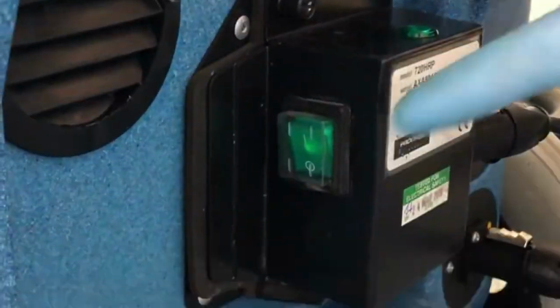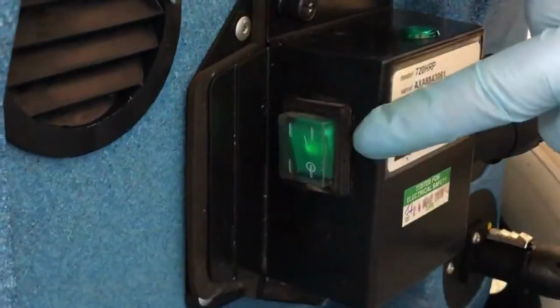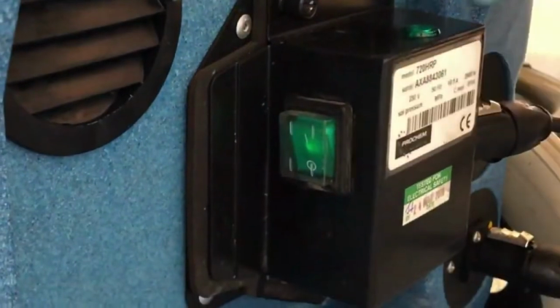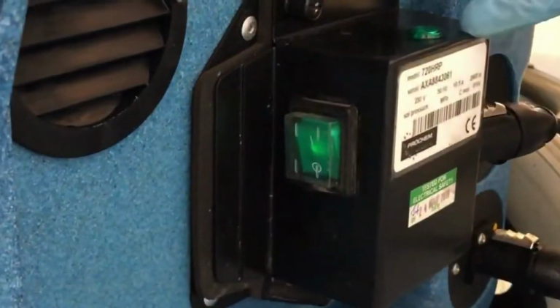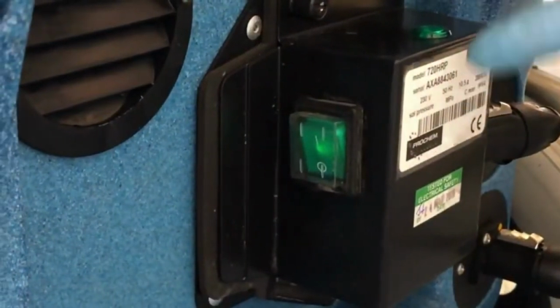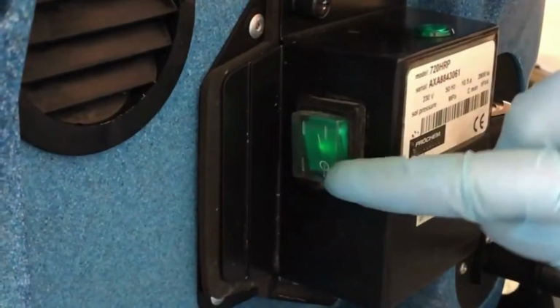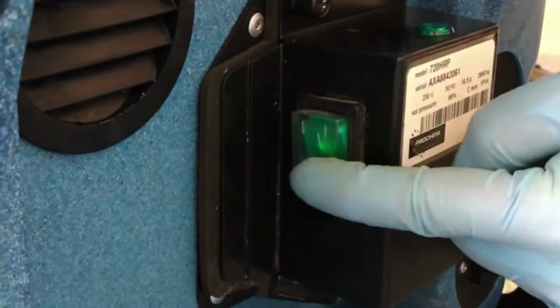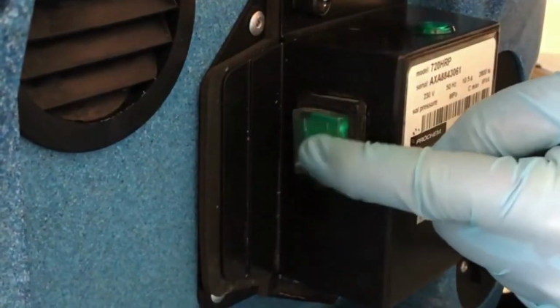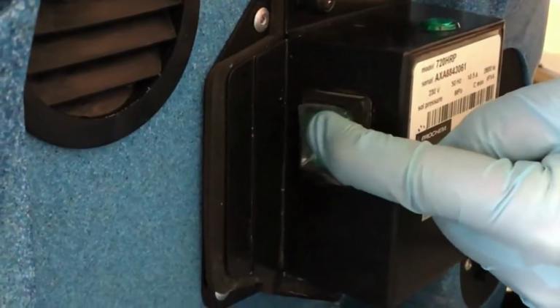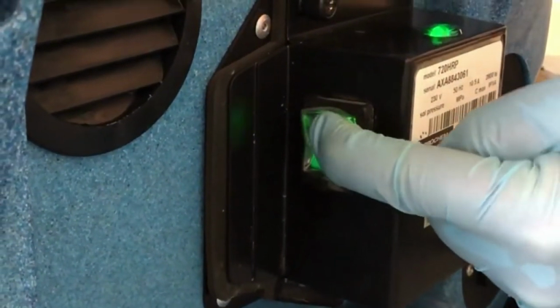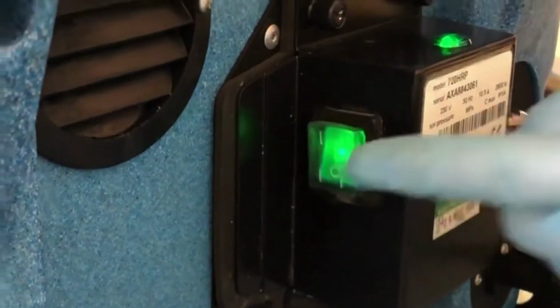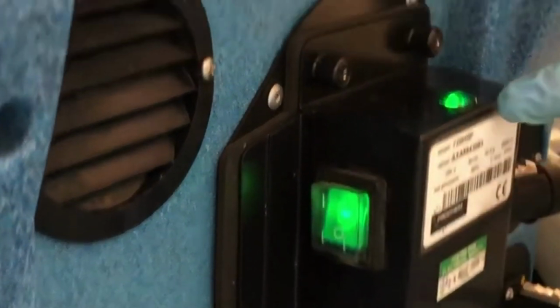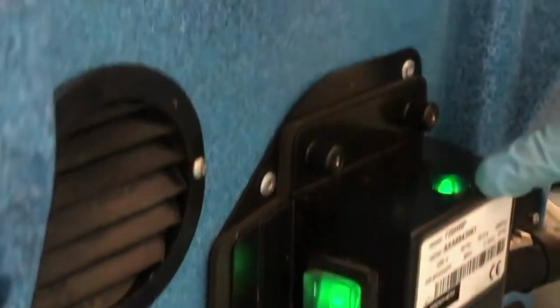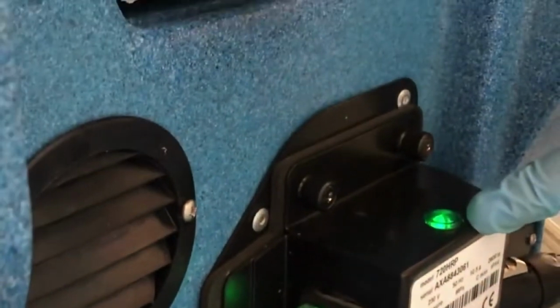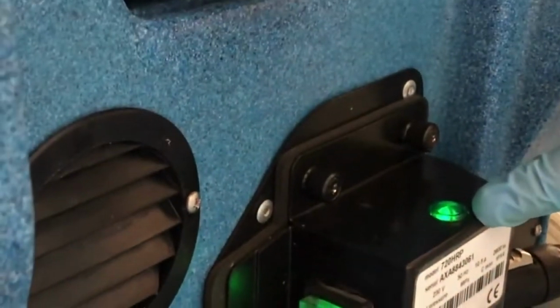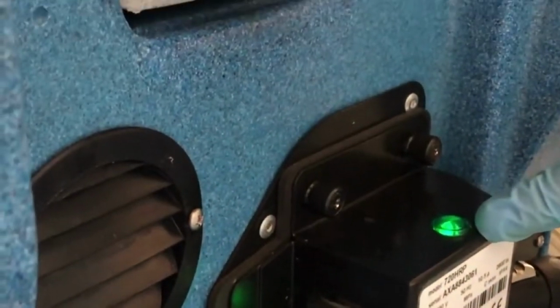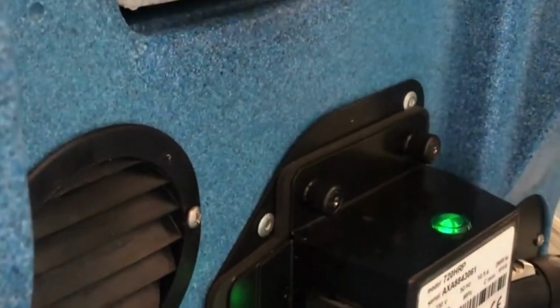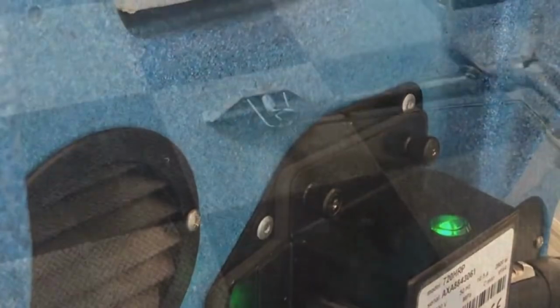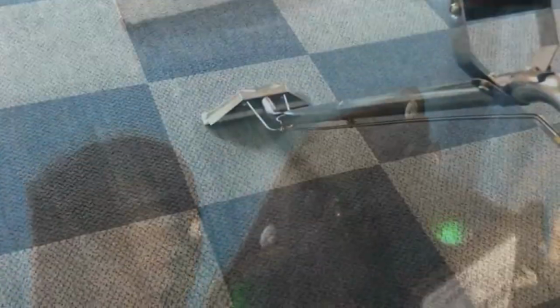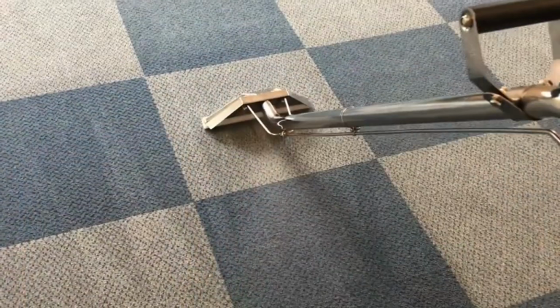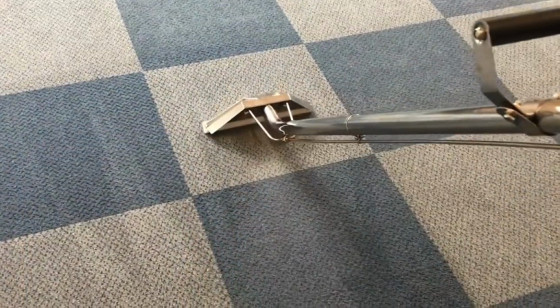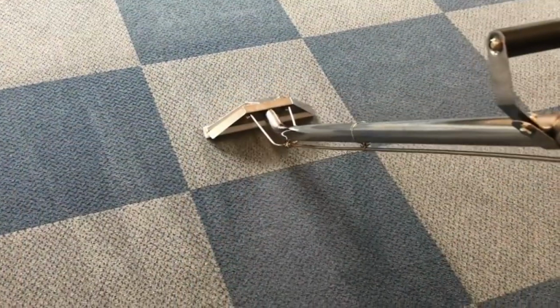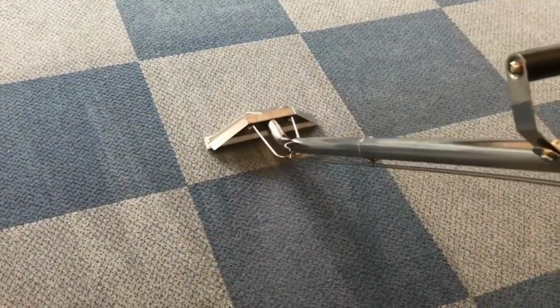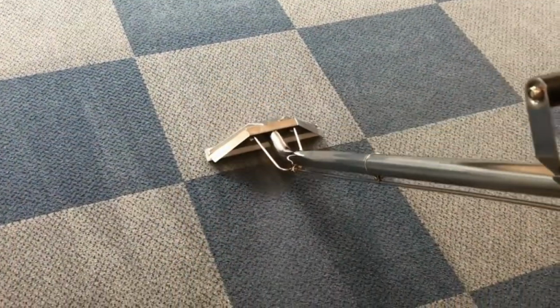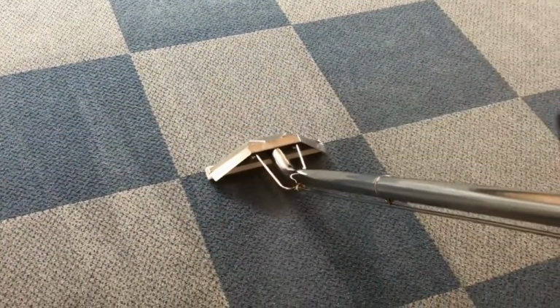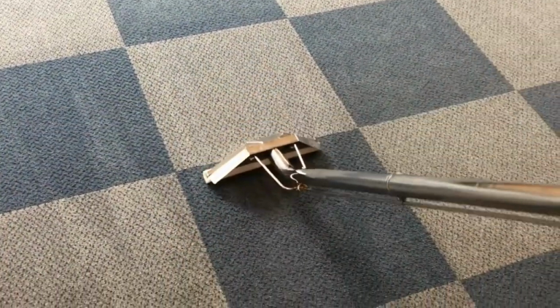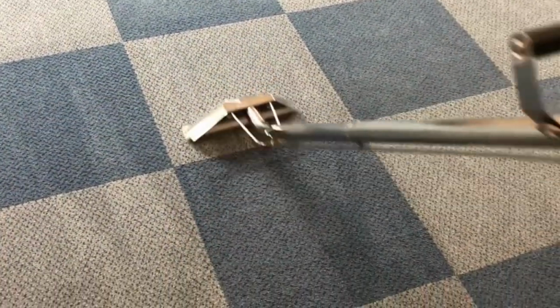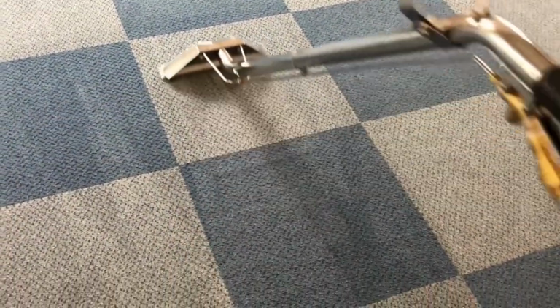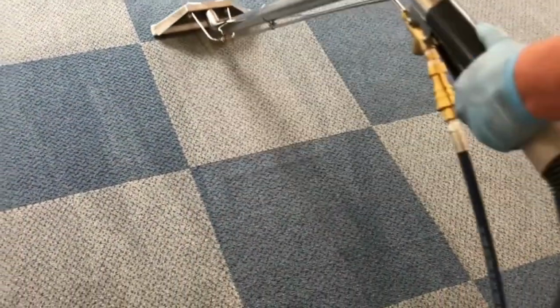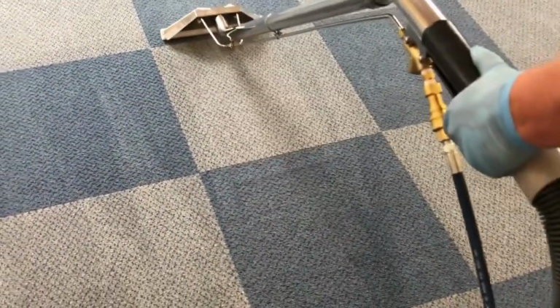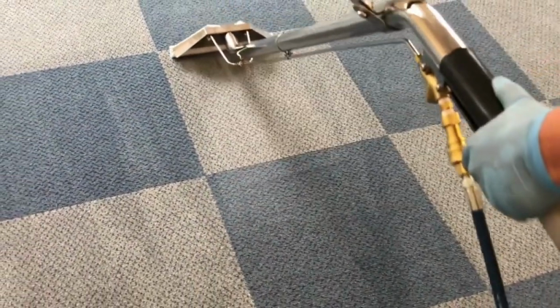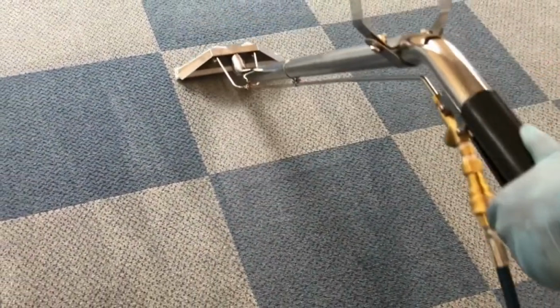To use the inline heater, turn on the rocker switch located at the back of the machine. The green light will indicate it has been turned on. This will take a couple of minutes to get to temperature and you will soon notice the results.